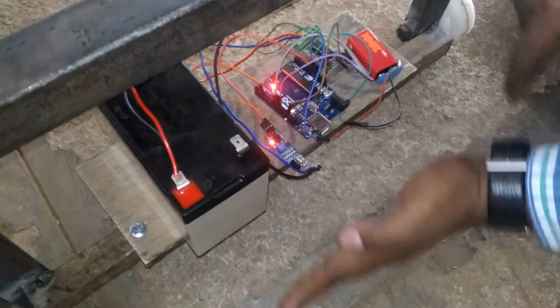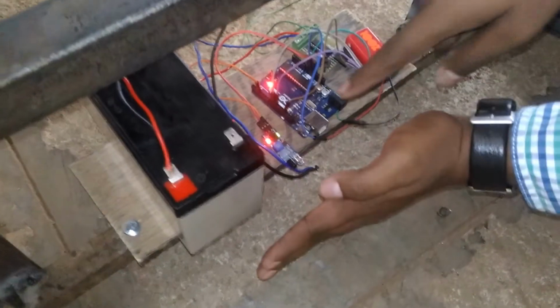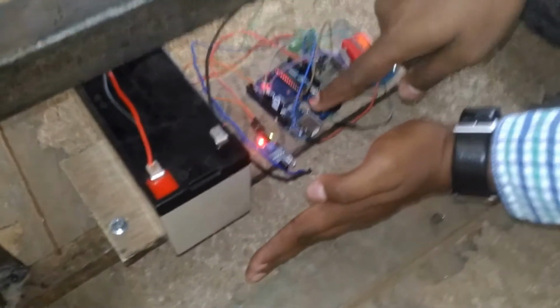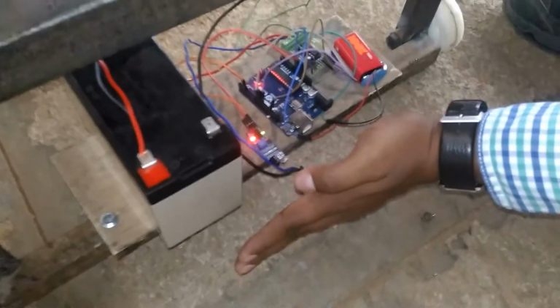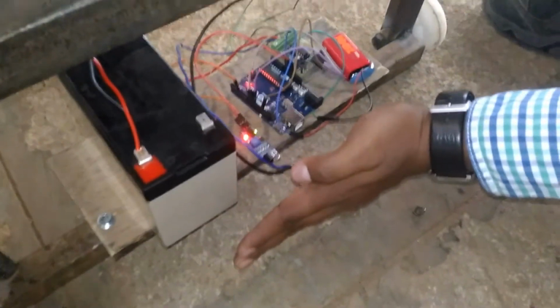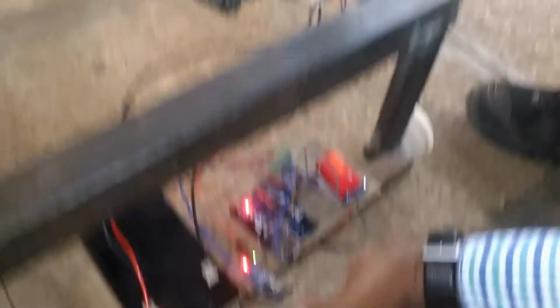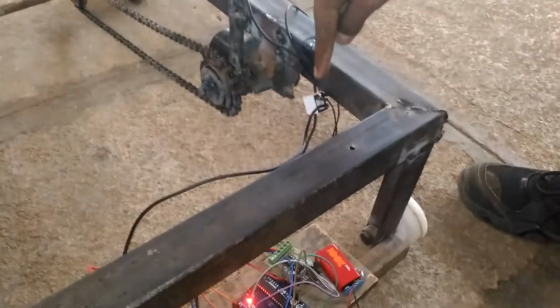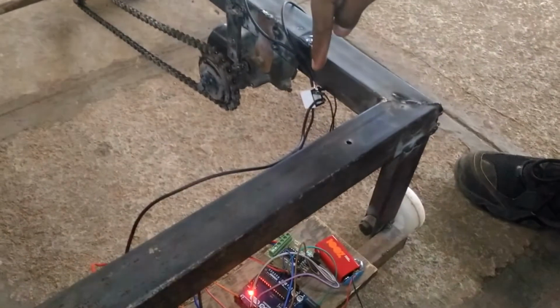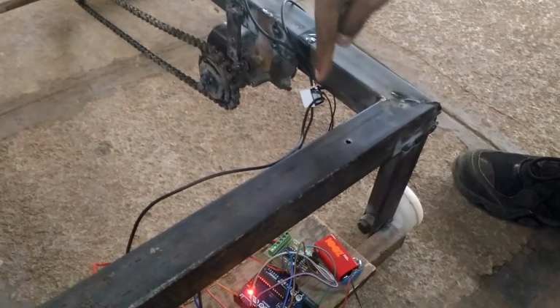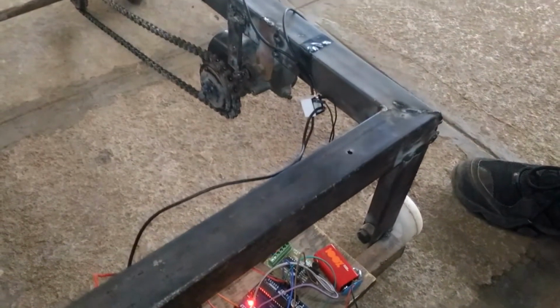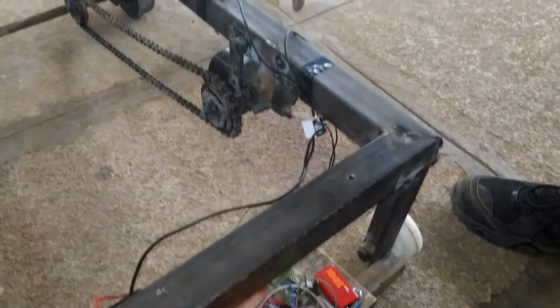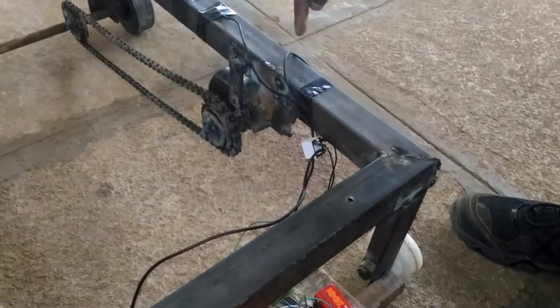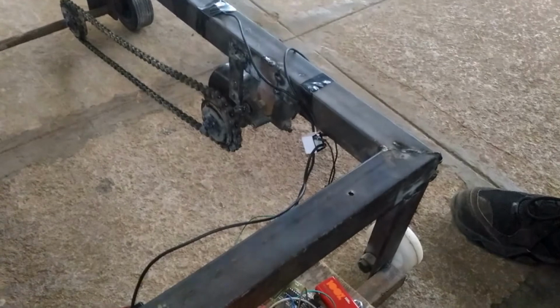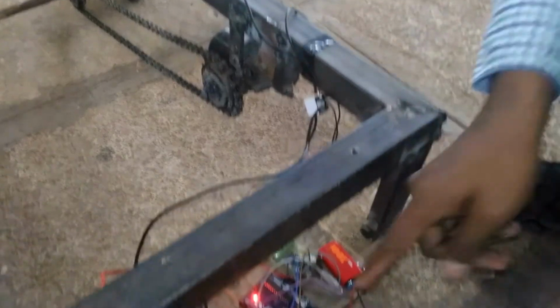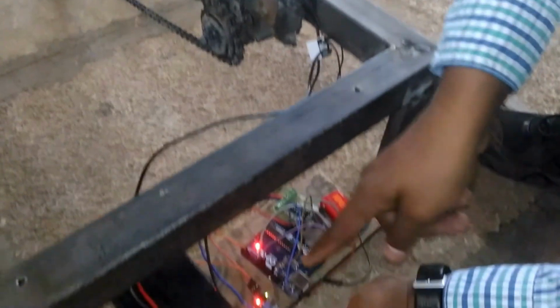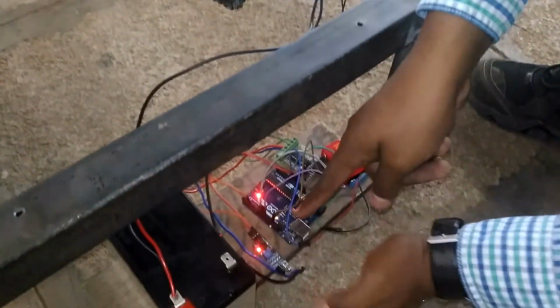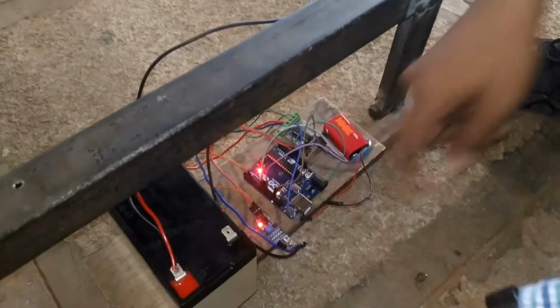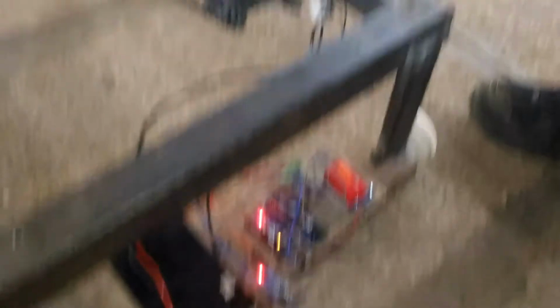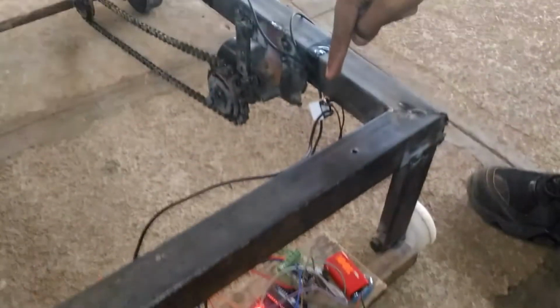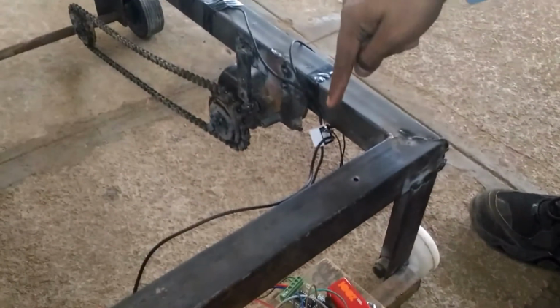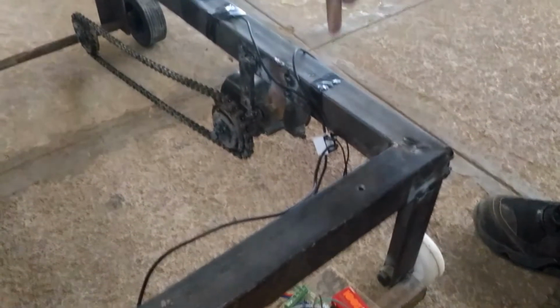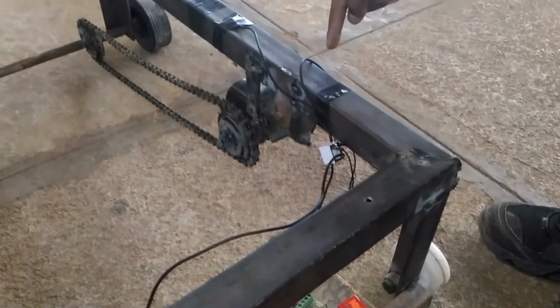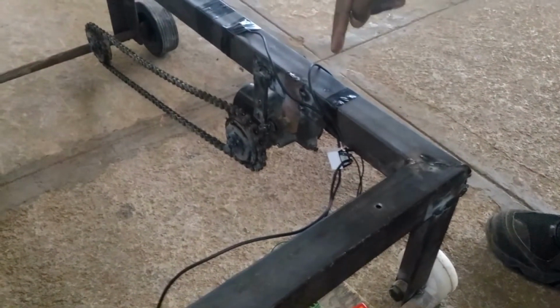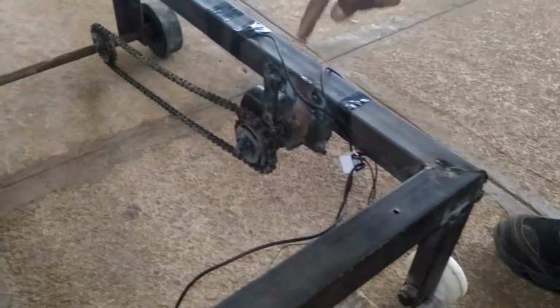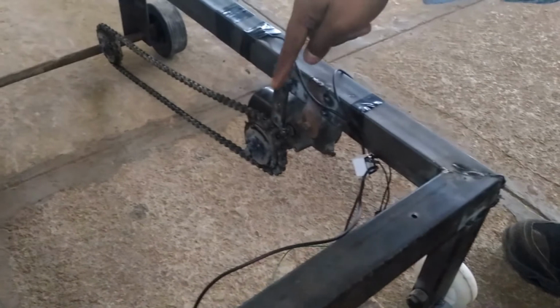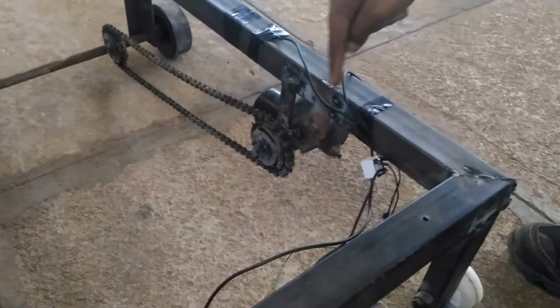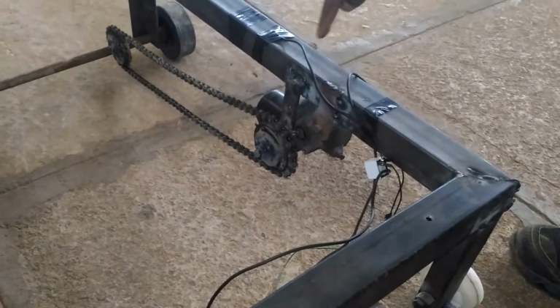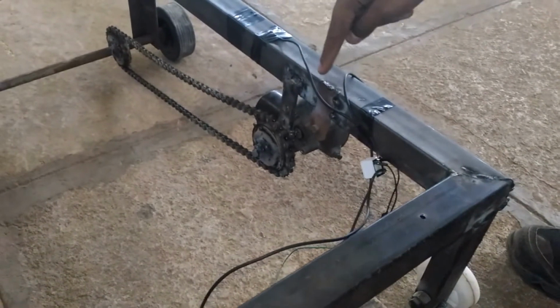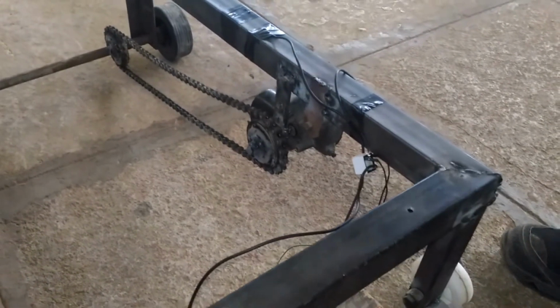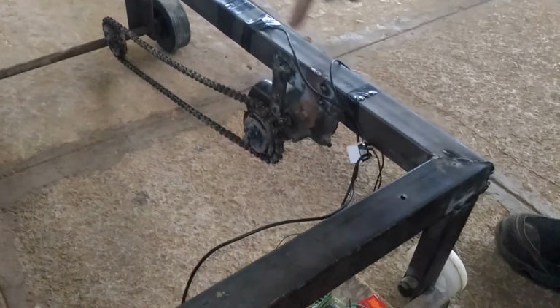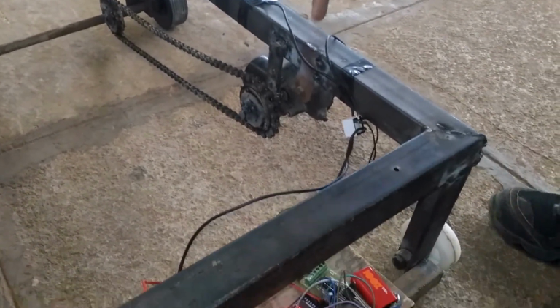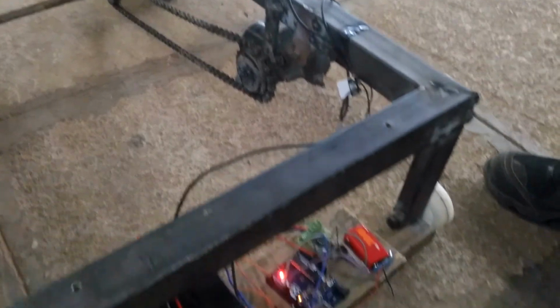When there is a high signal, it will operate this relay and stop the motor. When the signal is low, it will operate the relay and give supply to the wiper motor, and it will run.